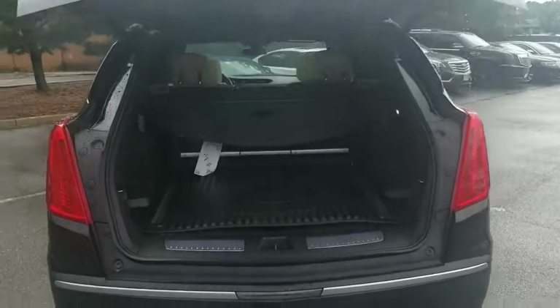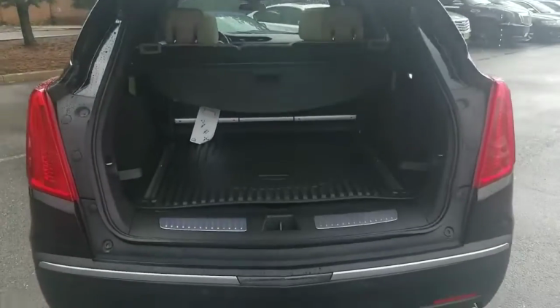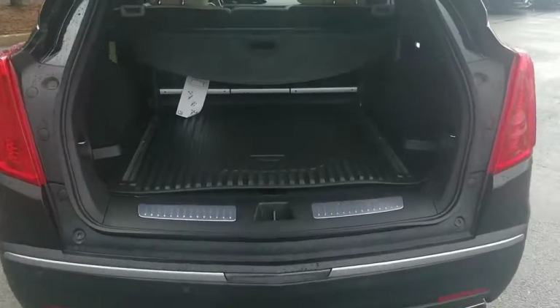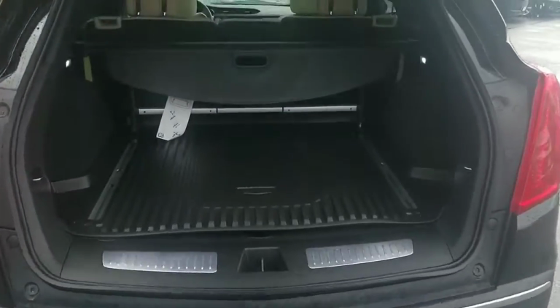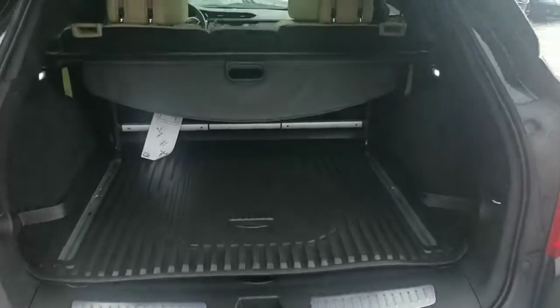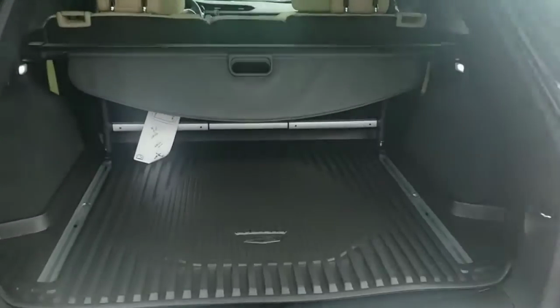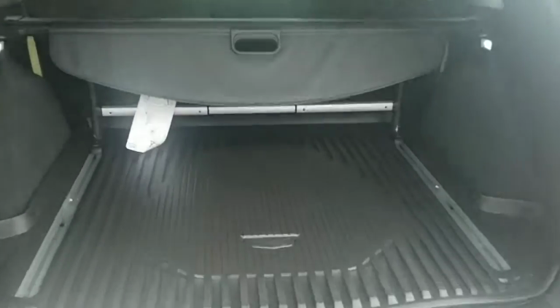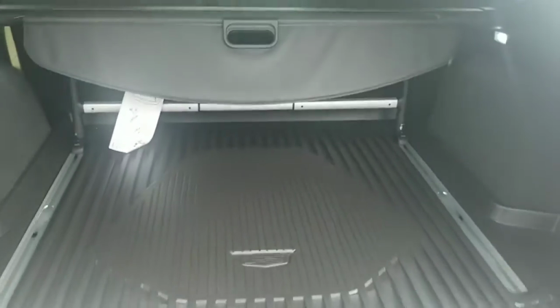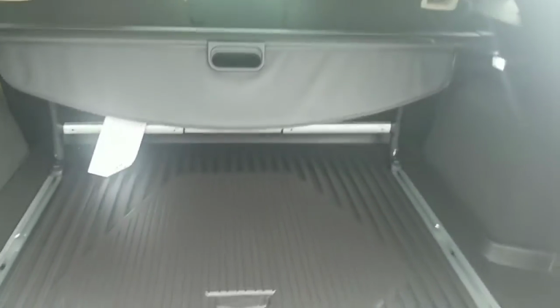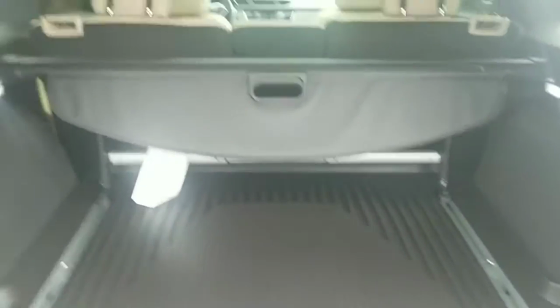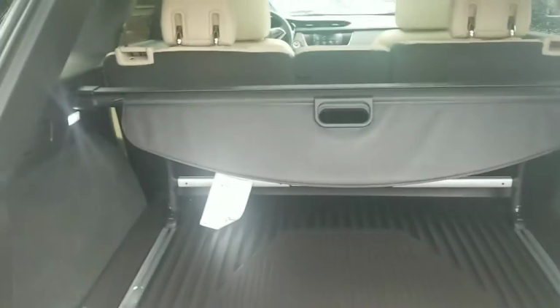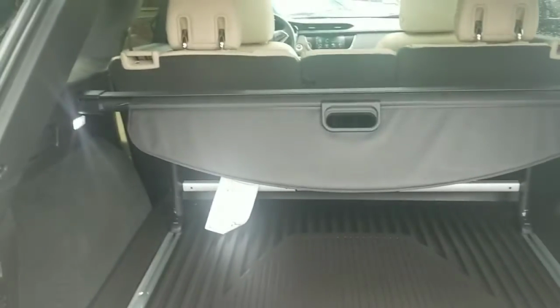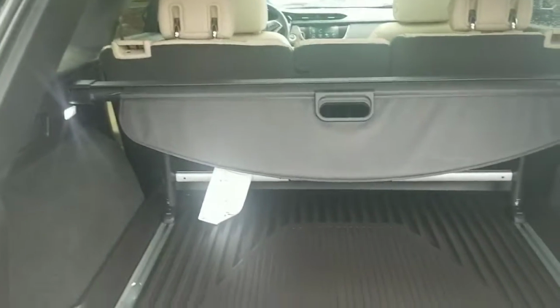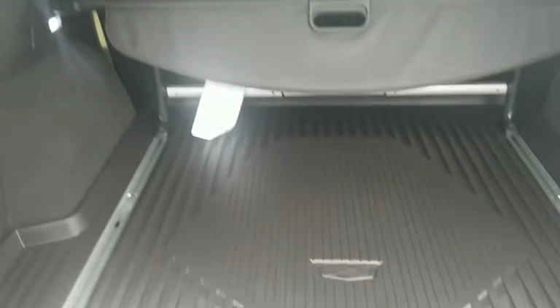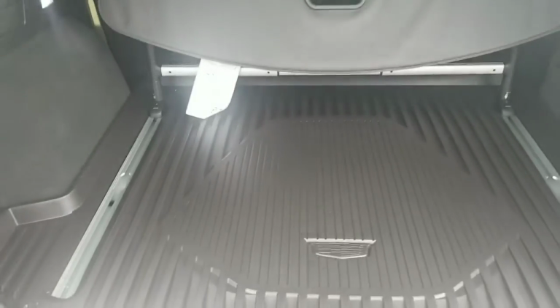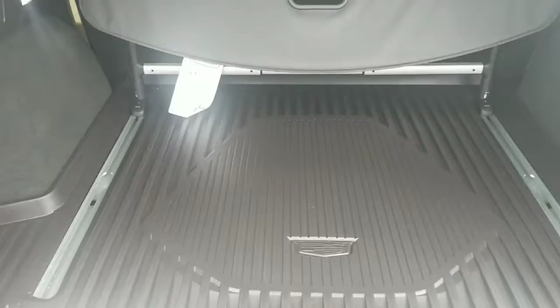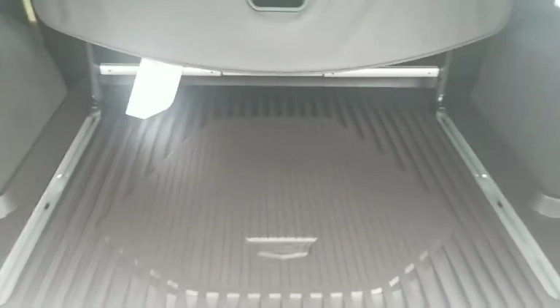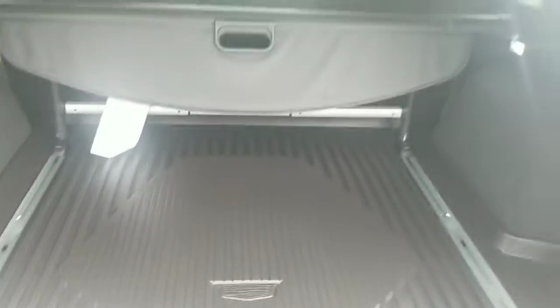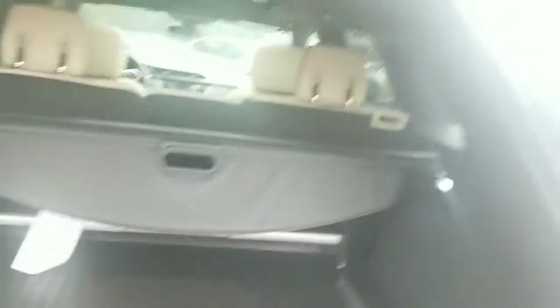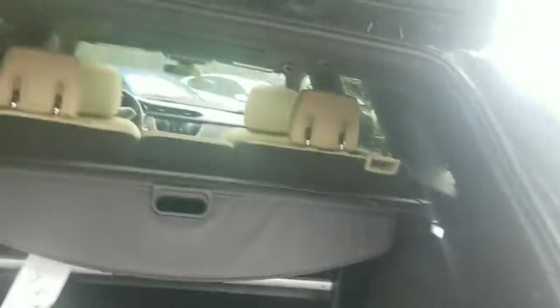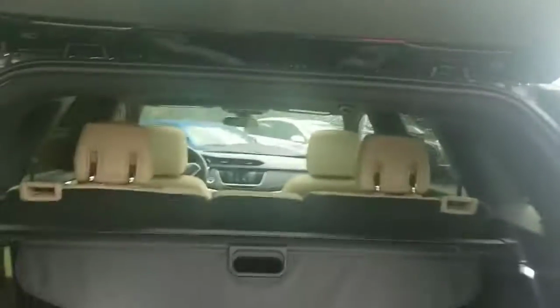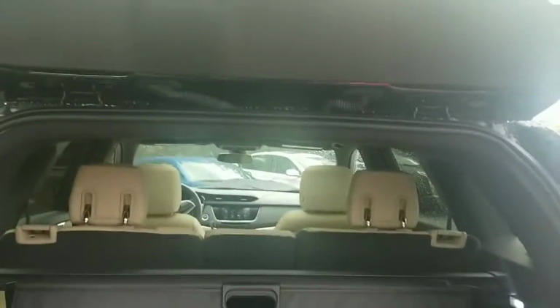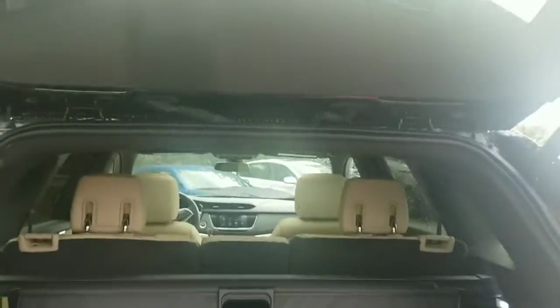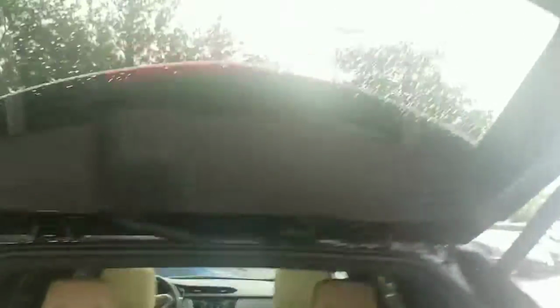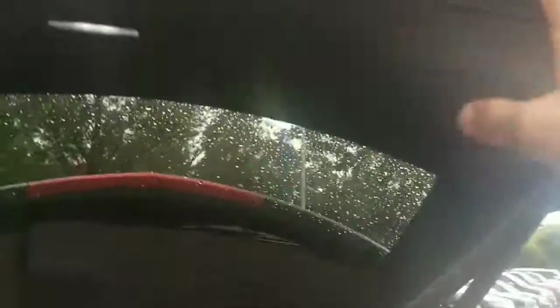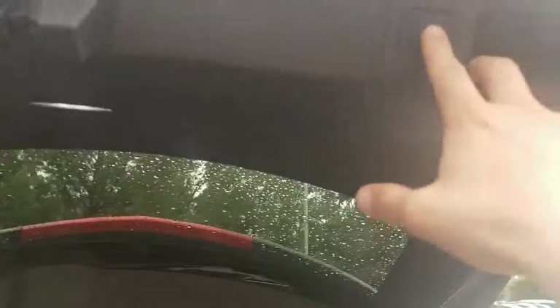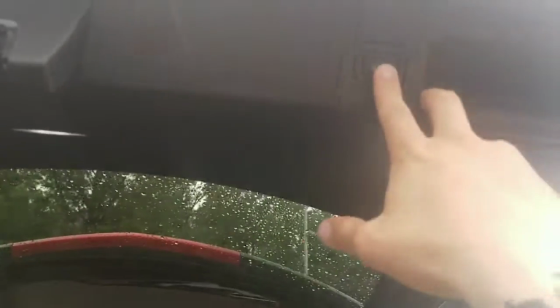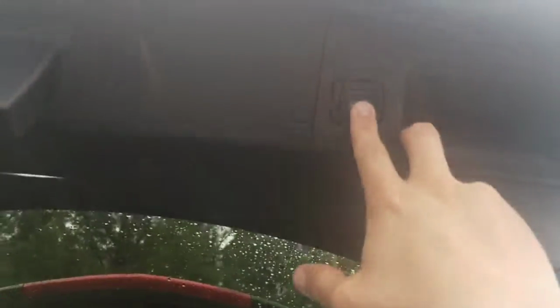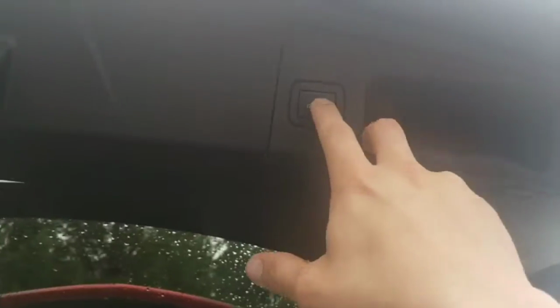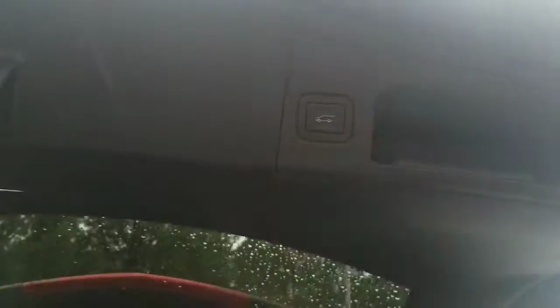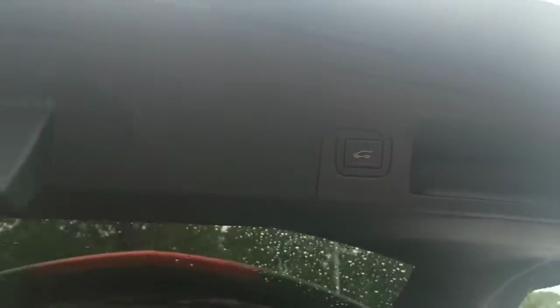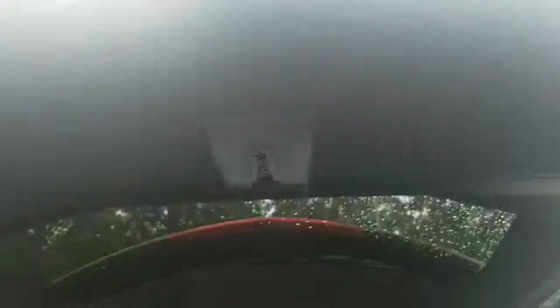This would be your cargo area — nice size cargo — and then you do have the press button to shut it.